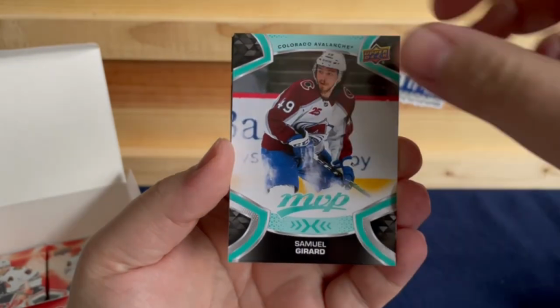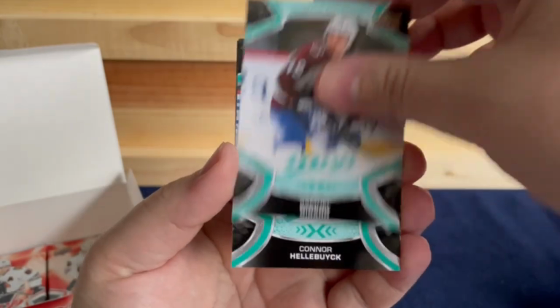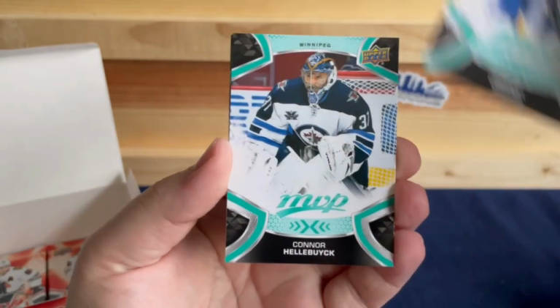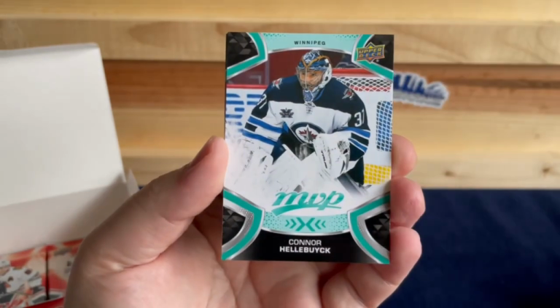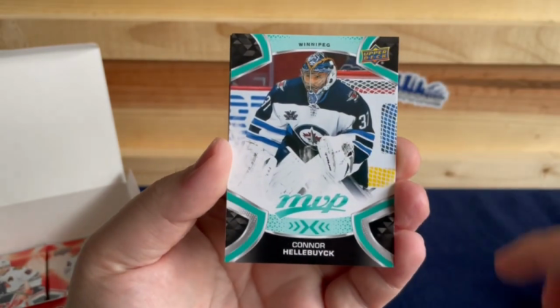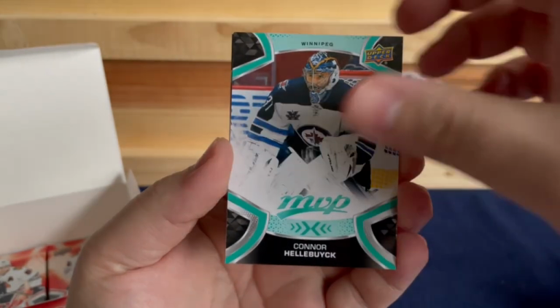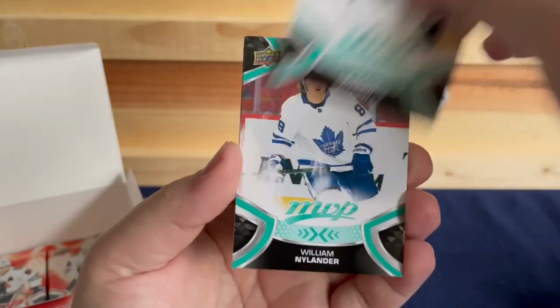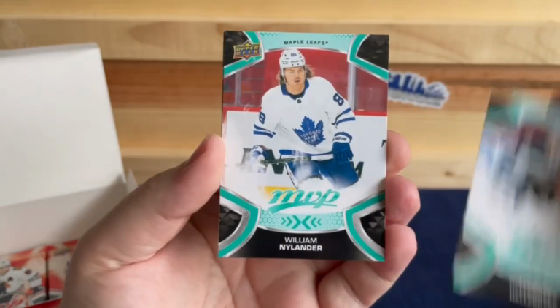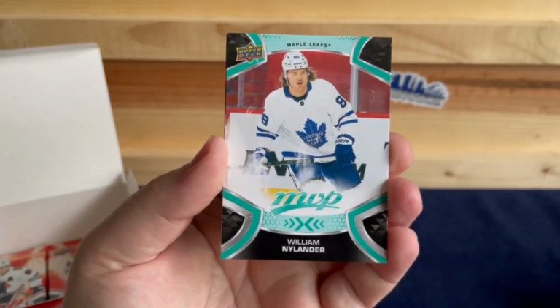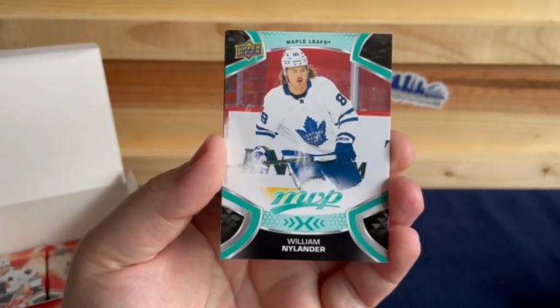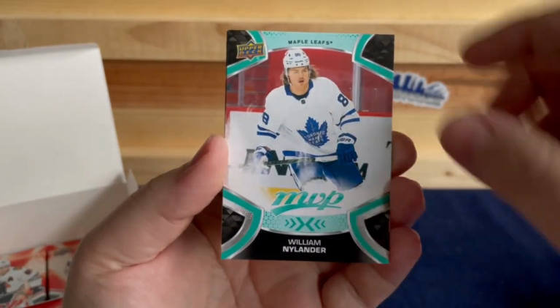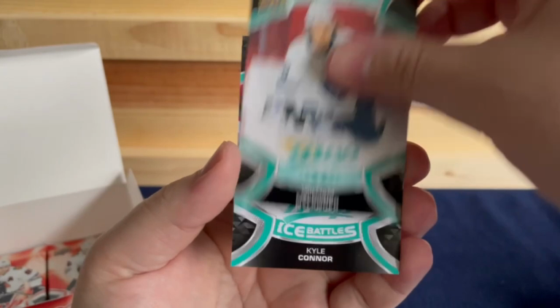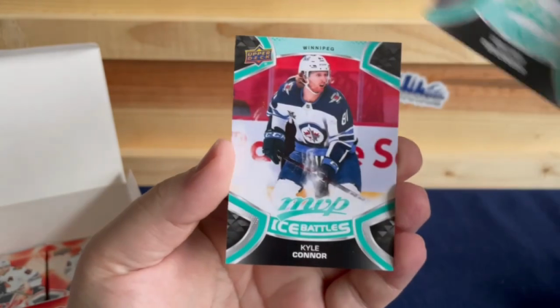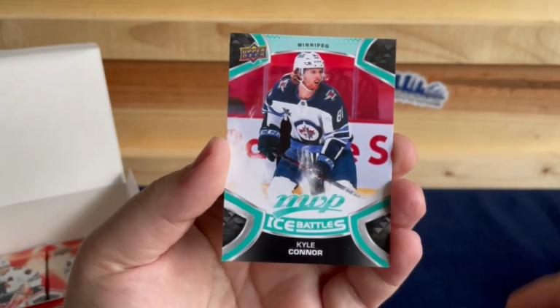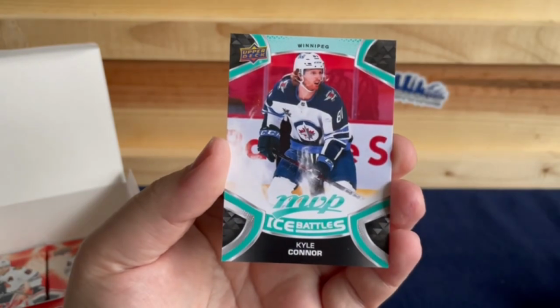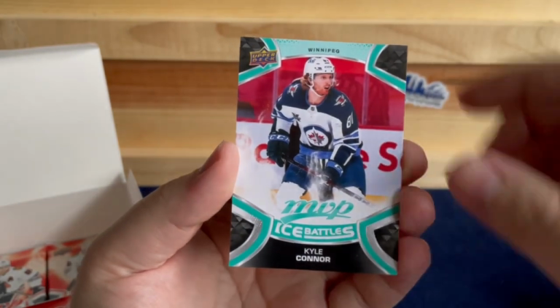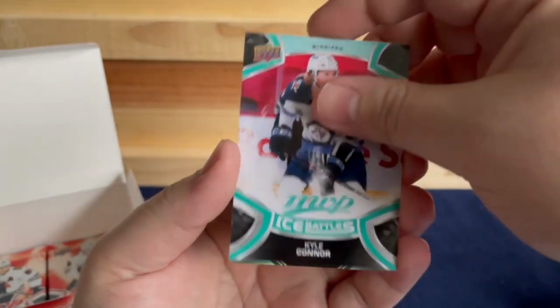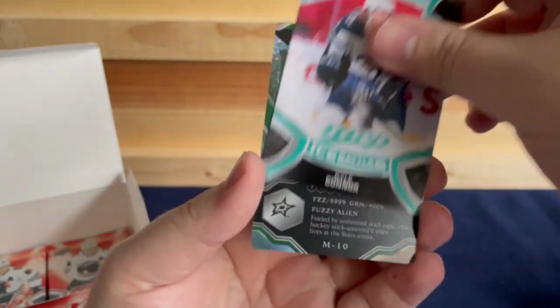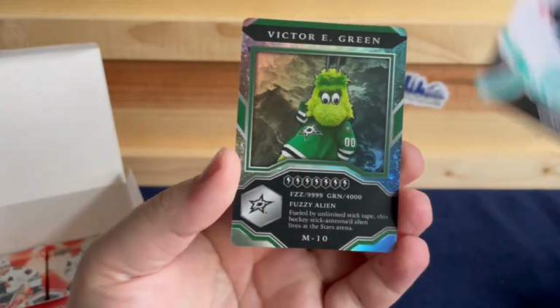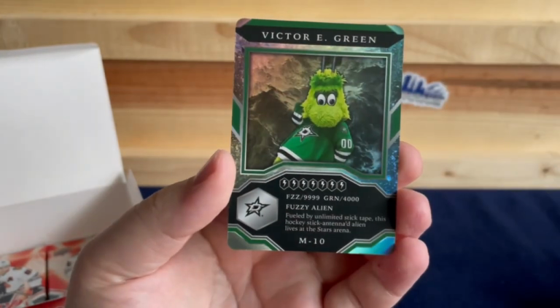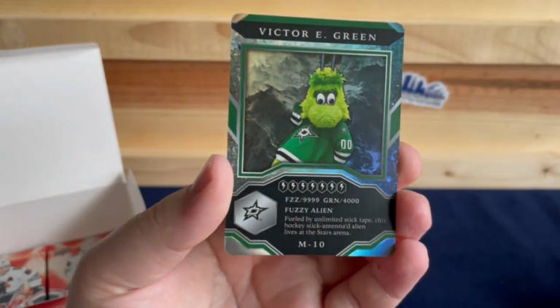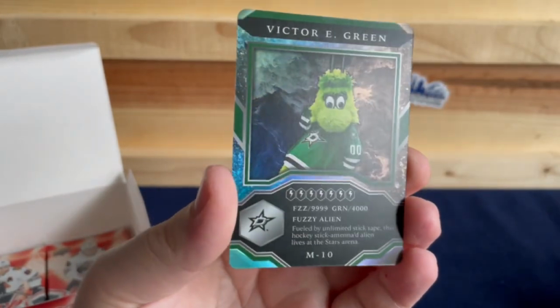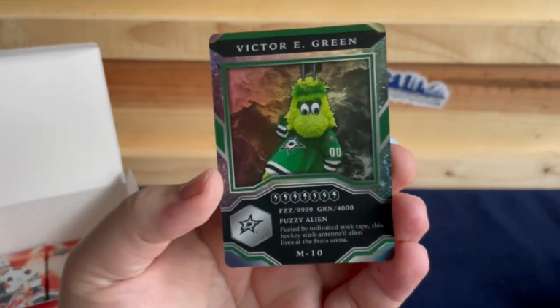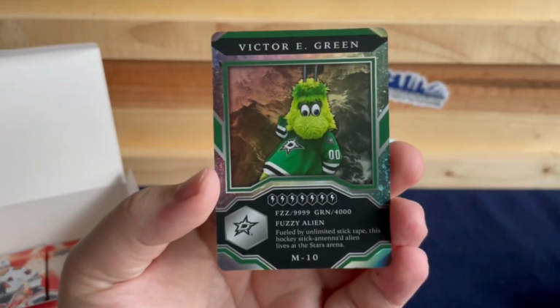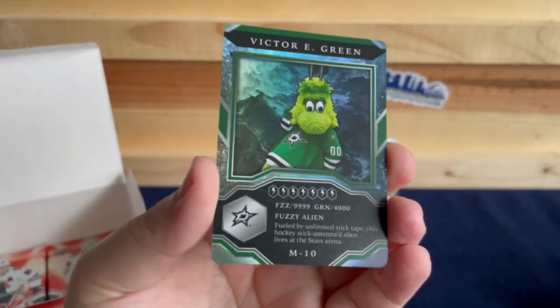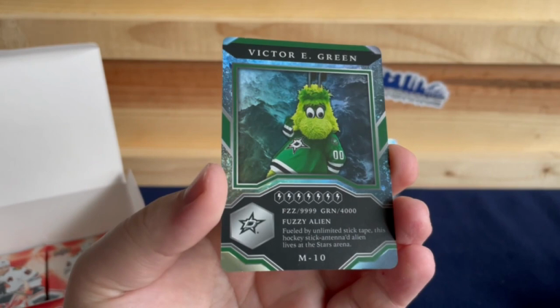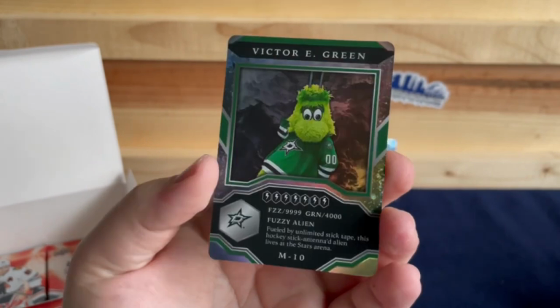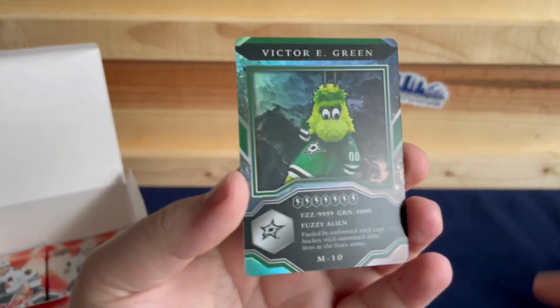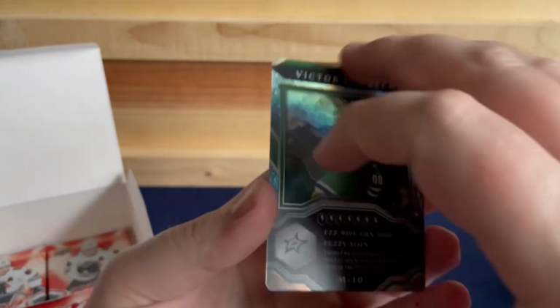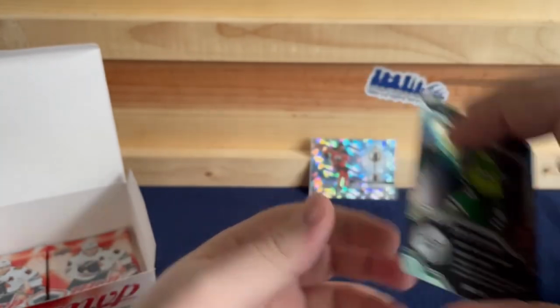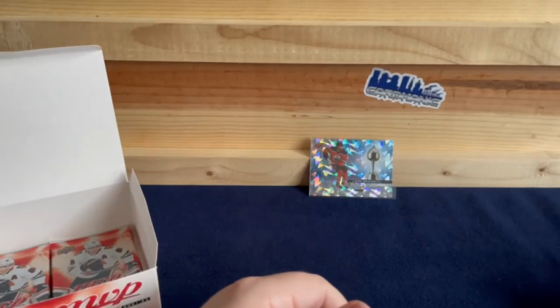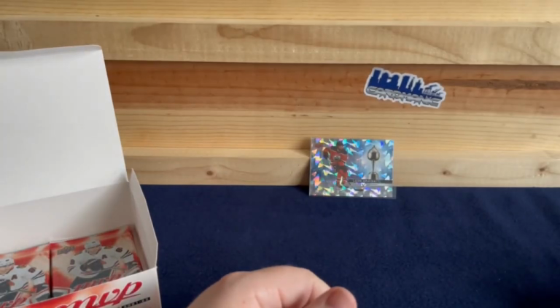Brian Rust, Samuel Girard, Connor Hellebuyck, William Nylander, Kyle Connor, and the Dallas Stars mascot.